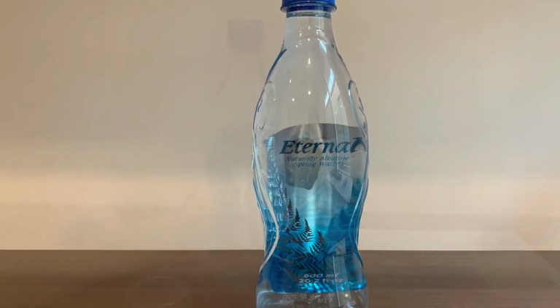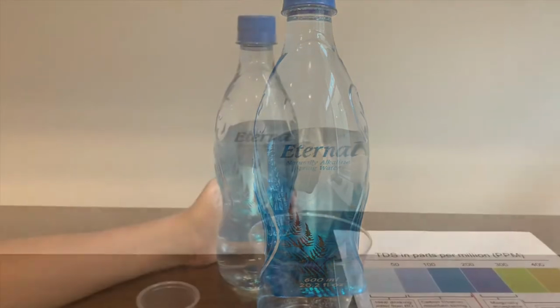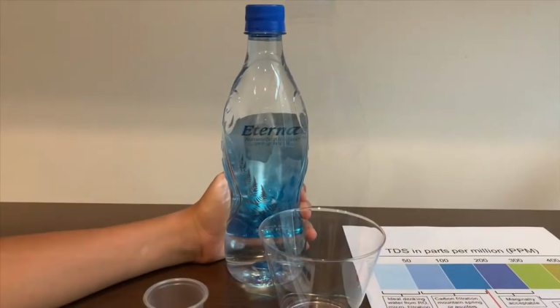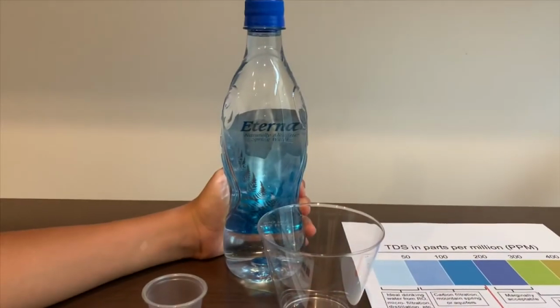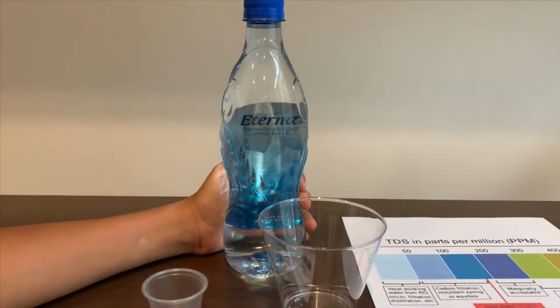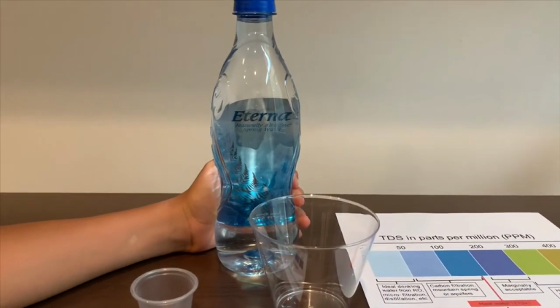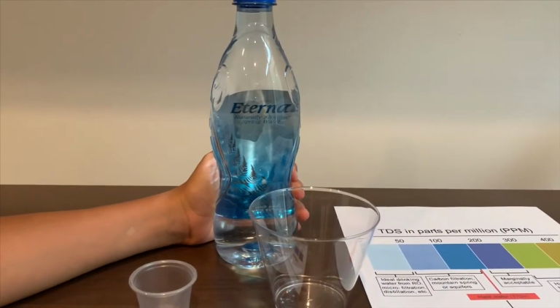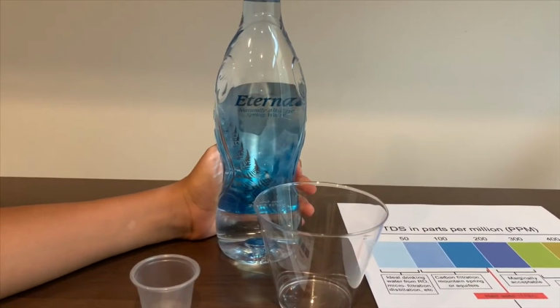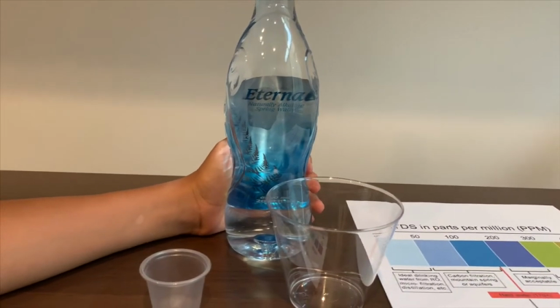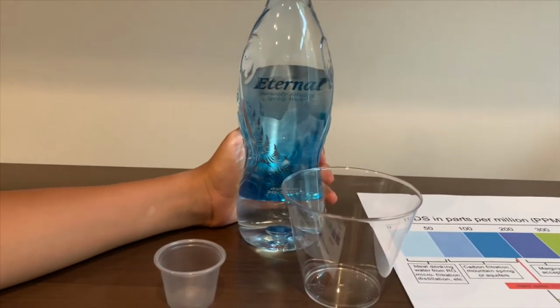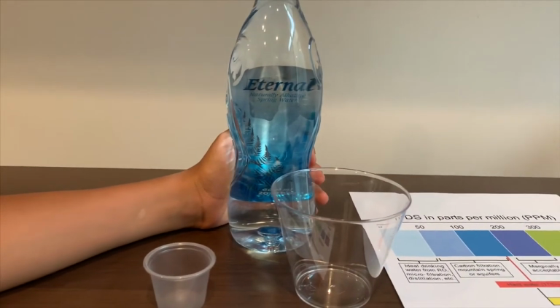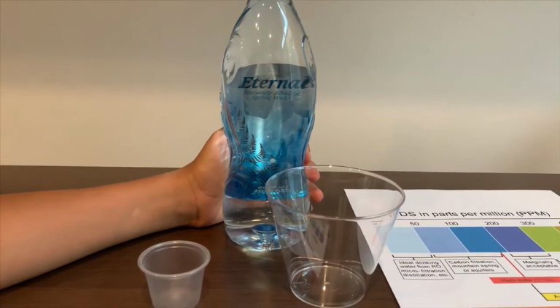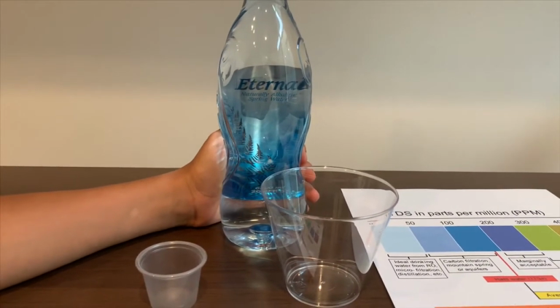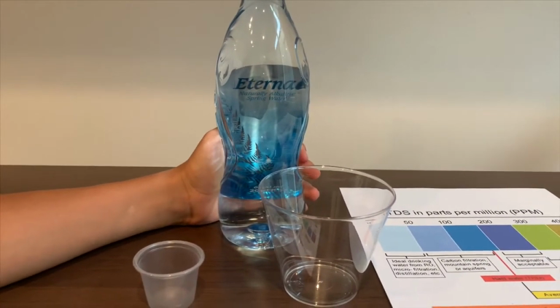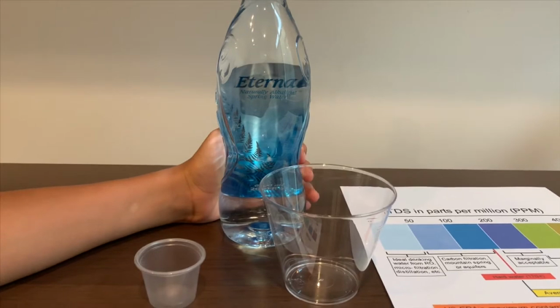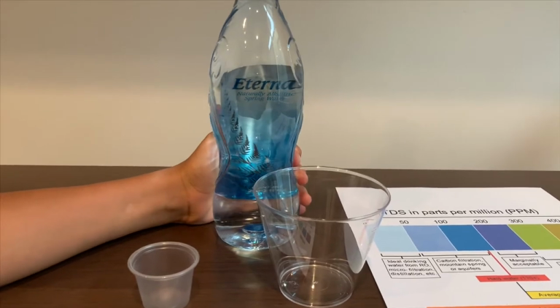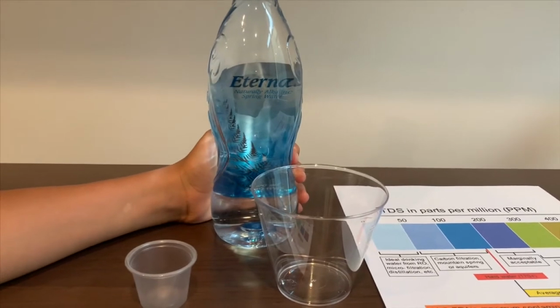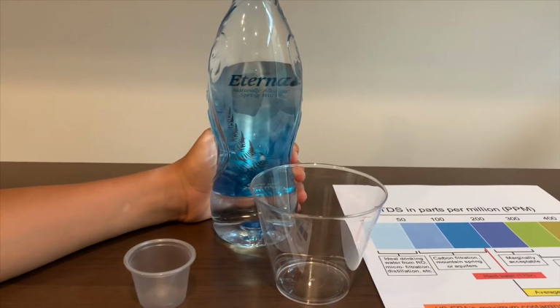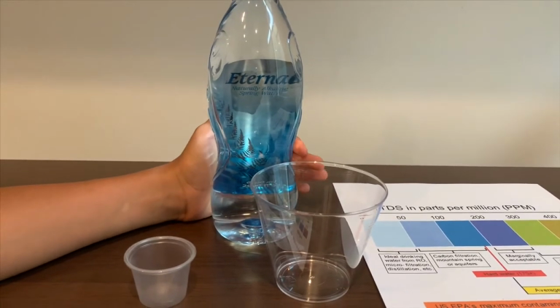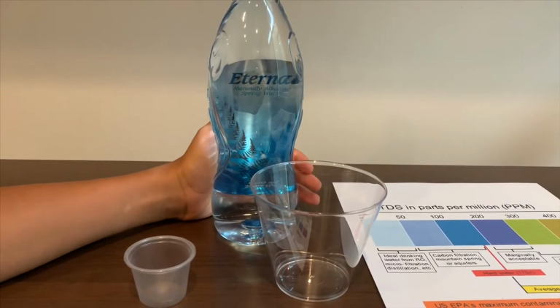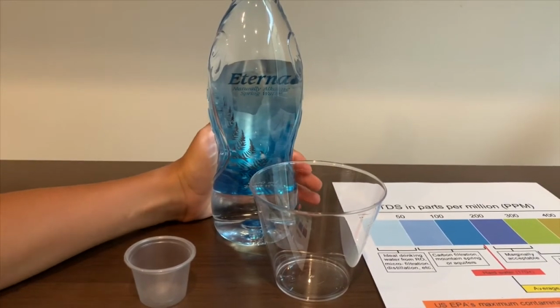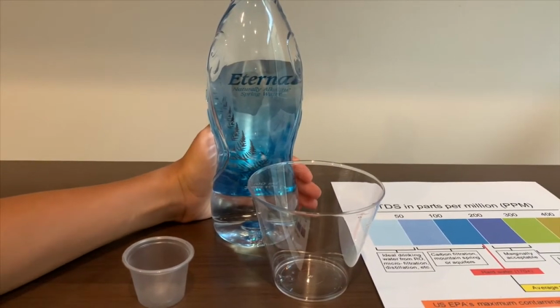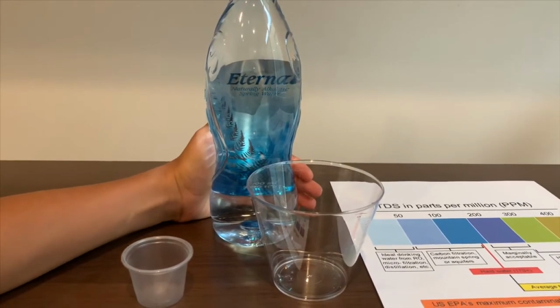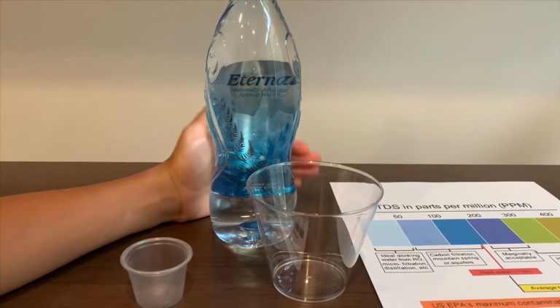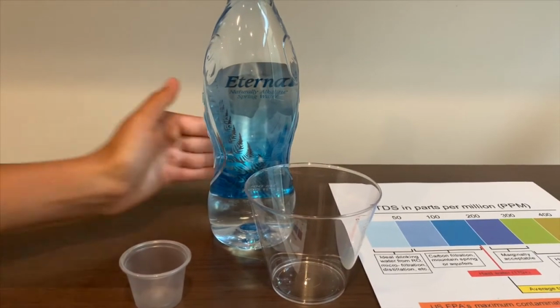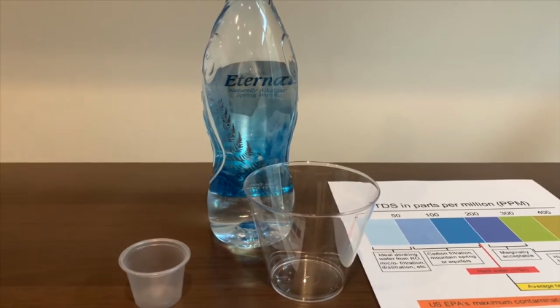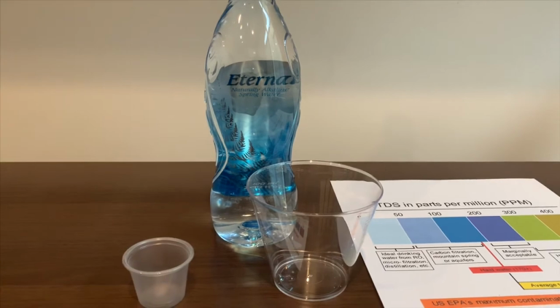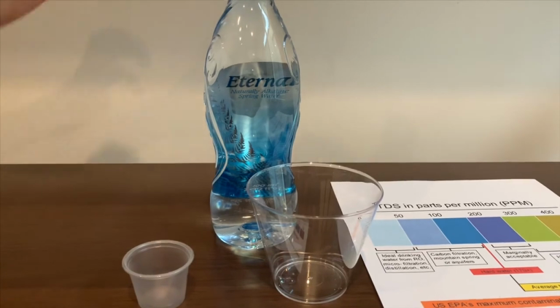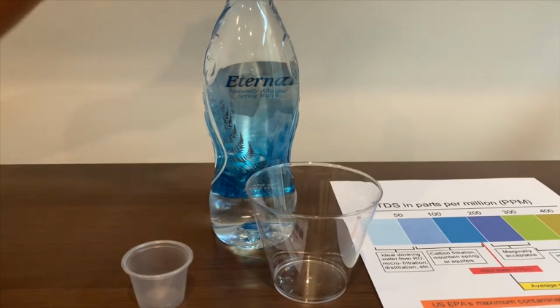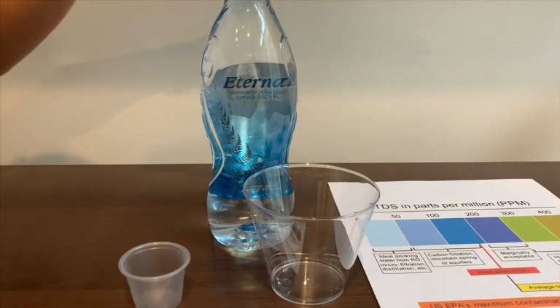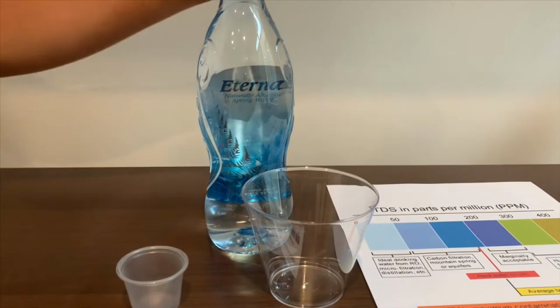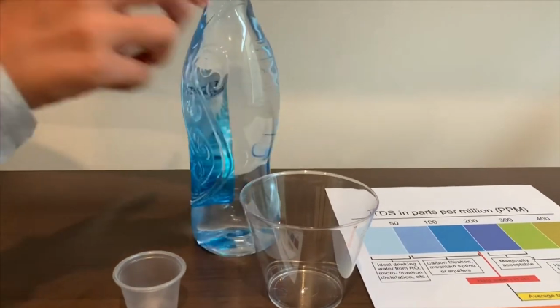This is Eternal naturally alkaline spring water. Today we're going to test its pH level and its TDS level. Let's pour some in.